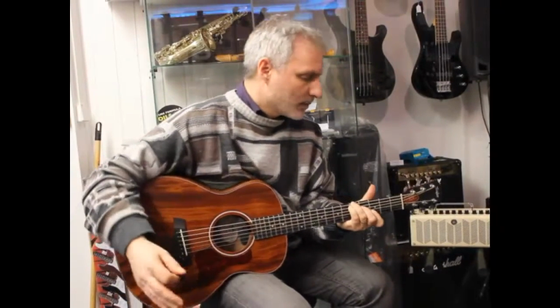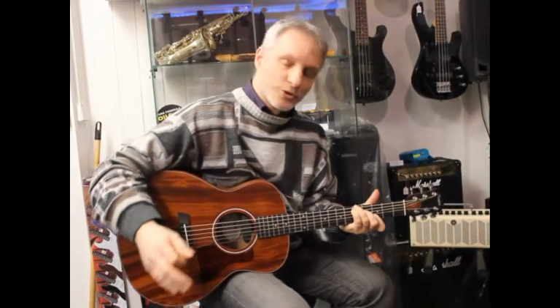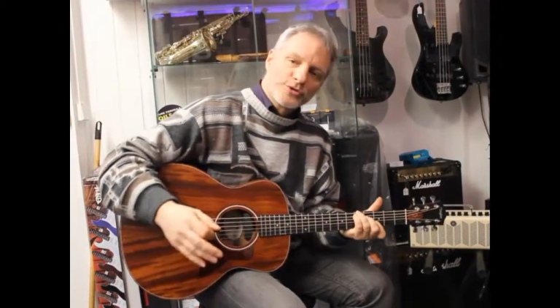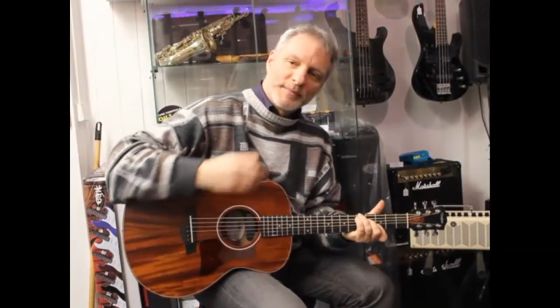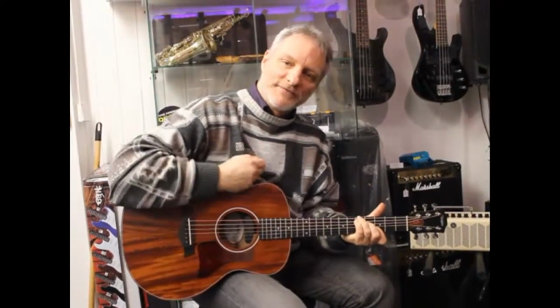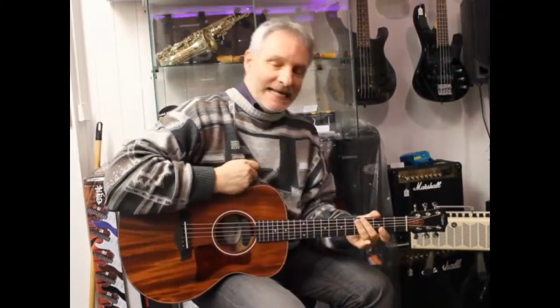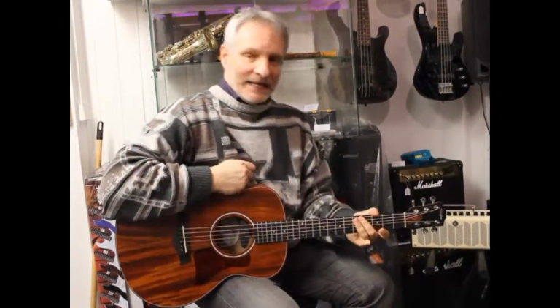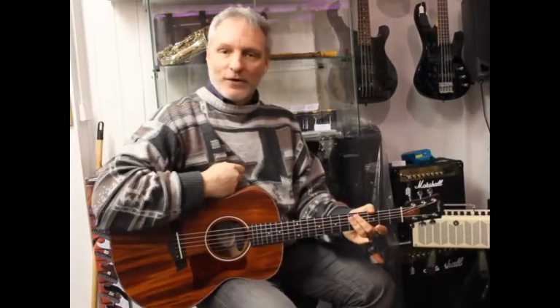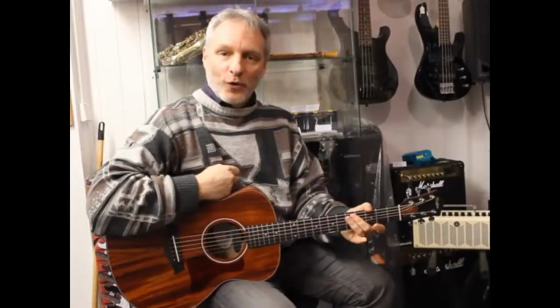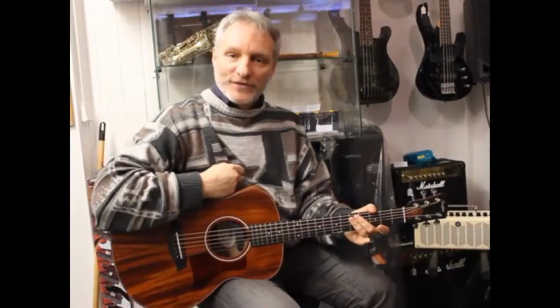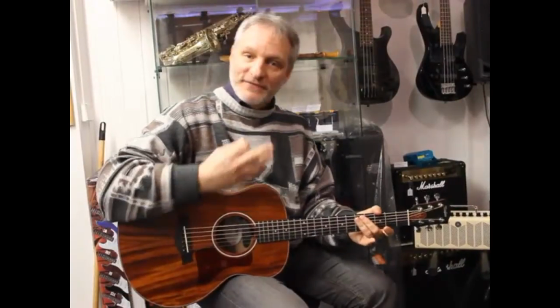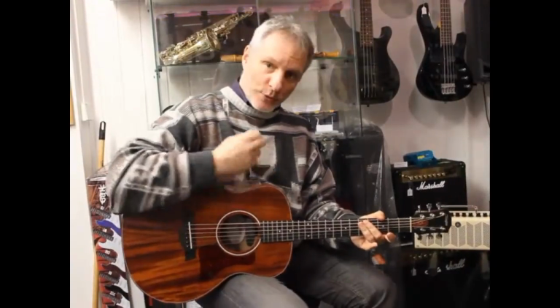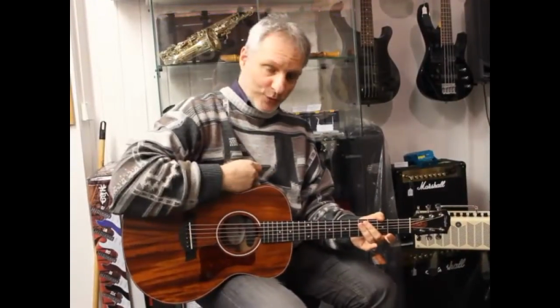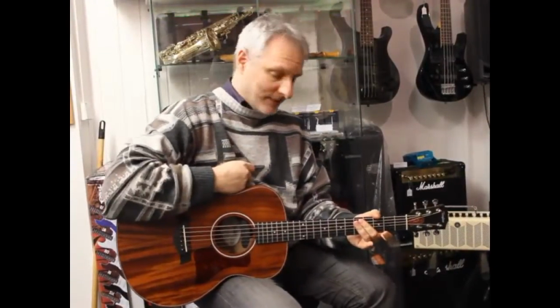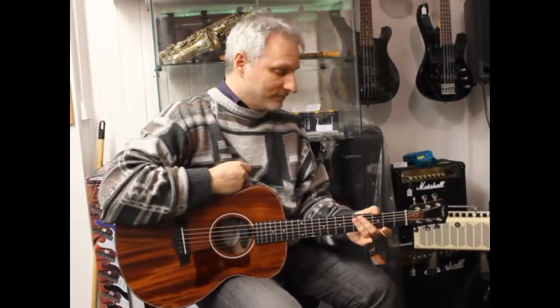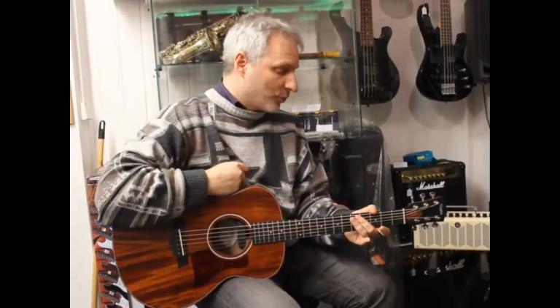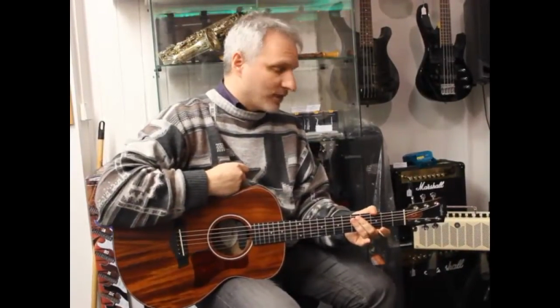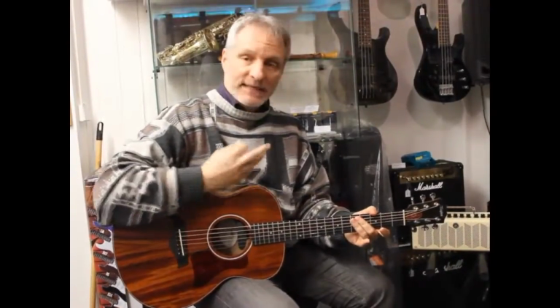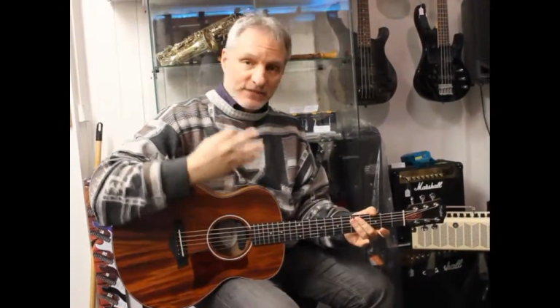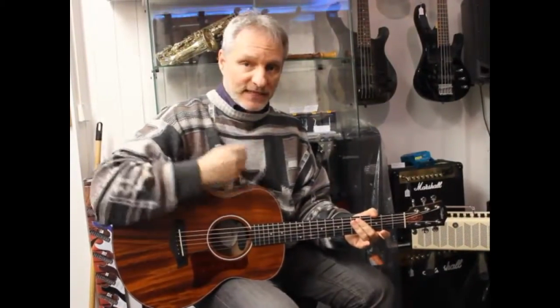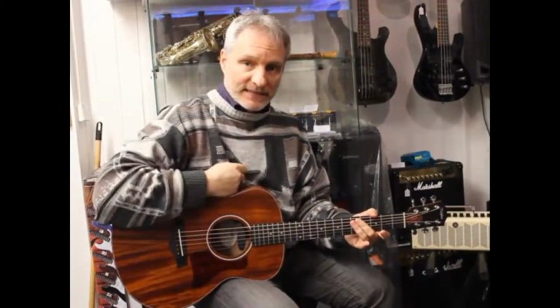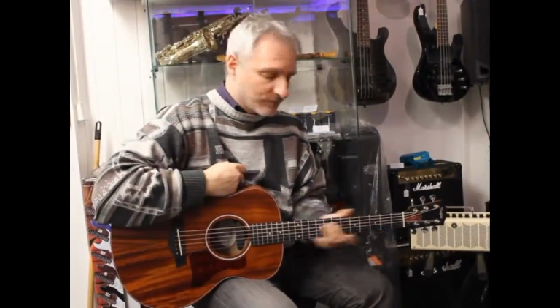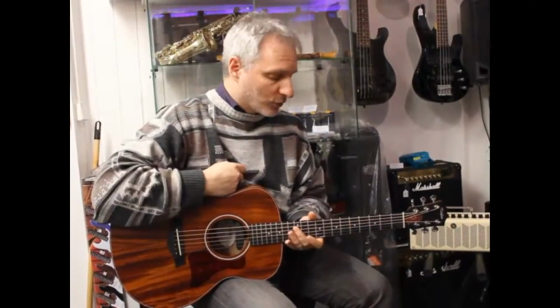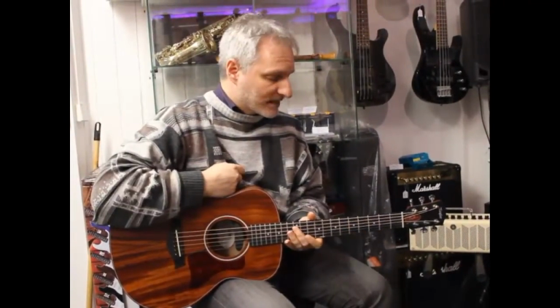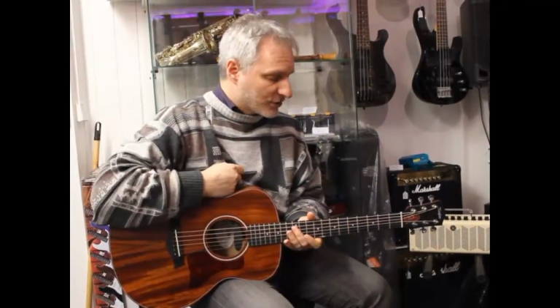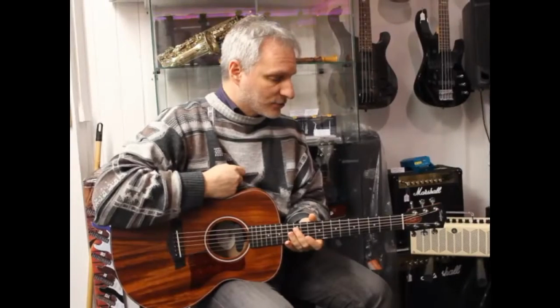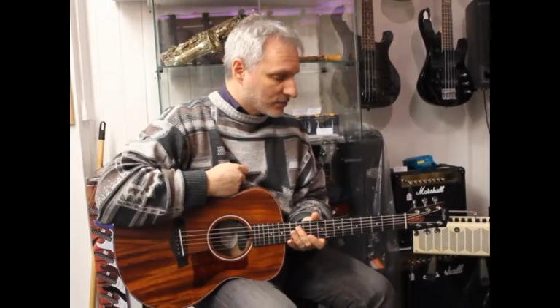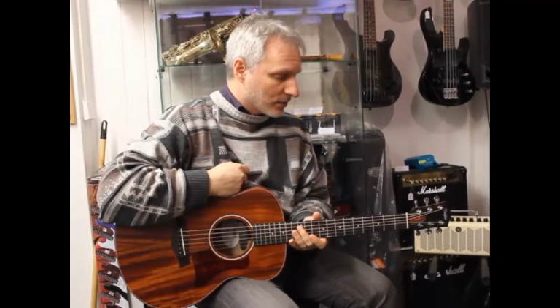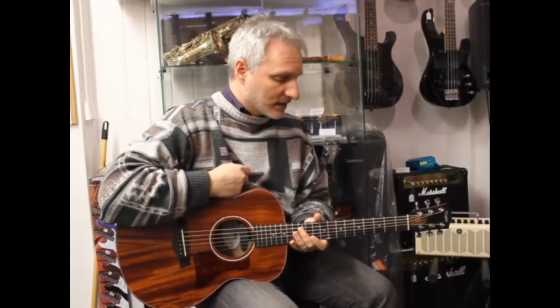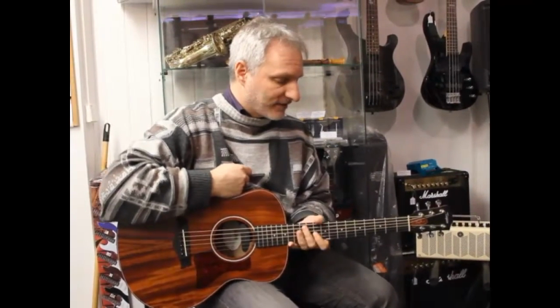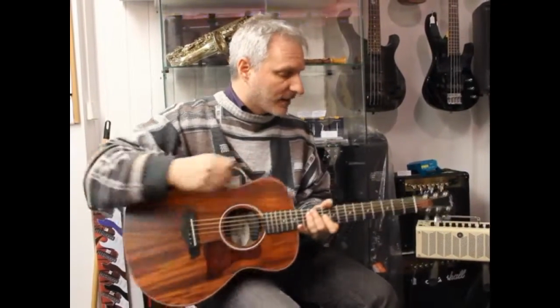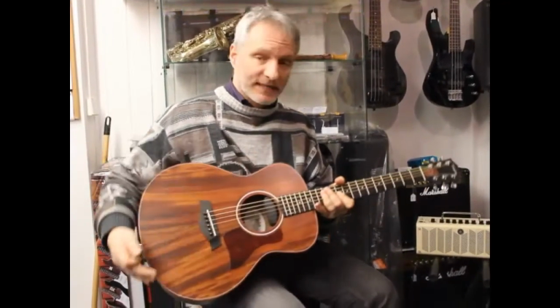Hello, my name is Jeff. Another video about the test on certain guitars. Today it's a guitar made by Taylor.